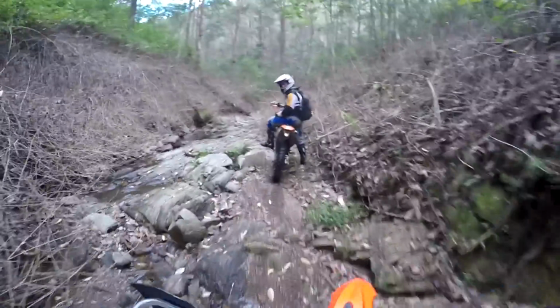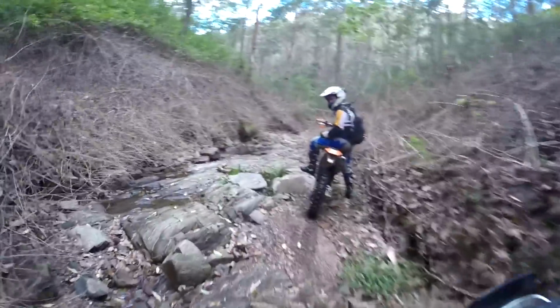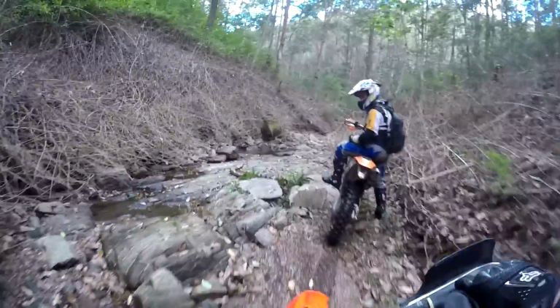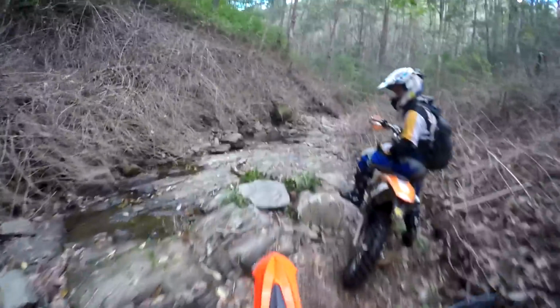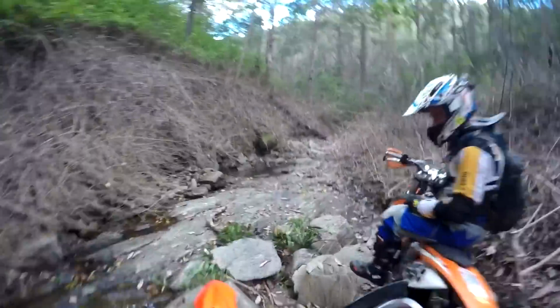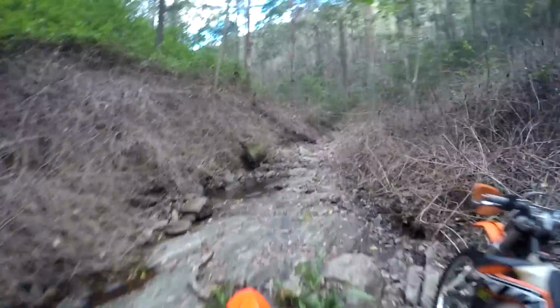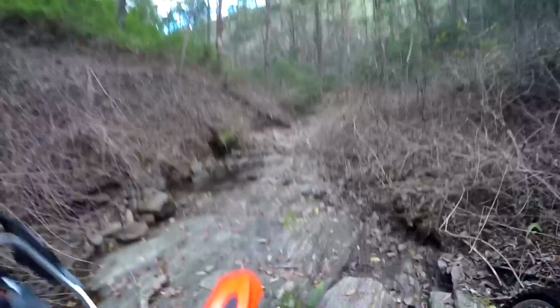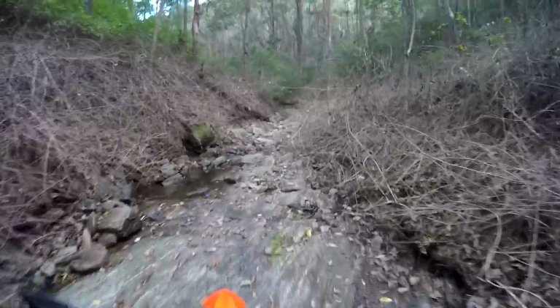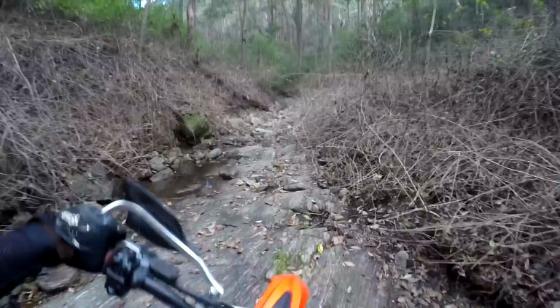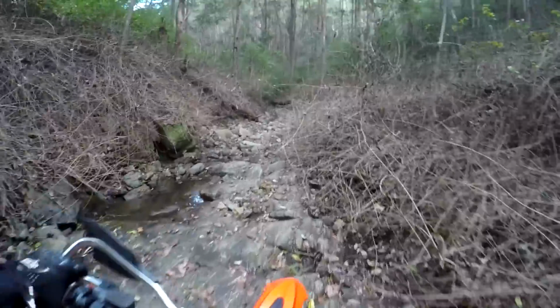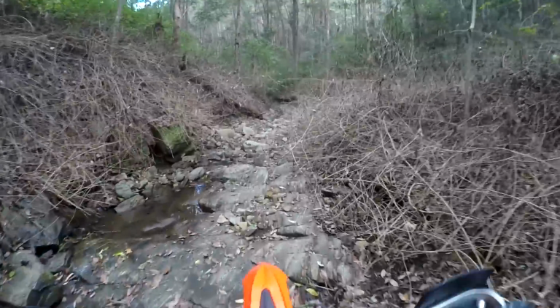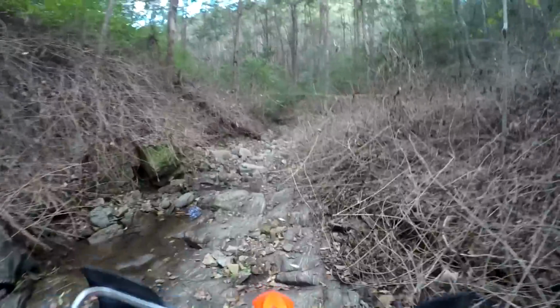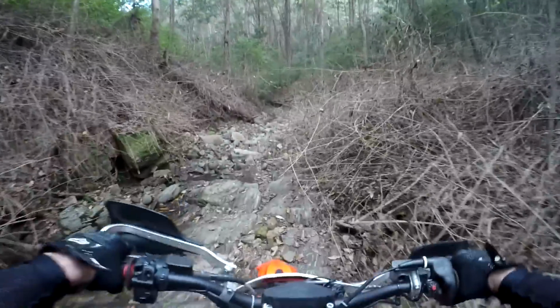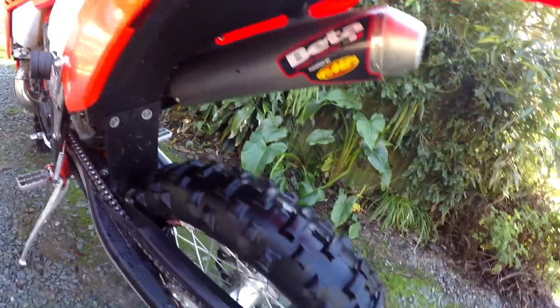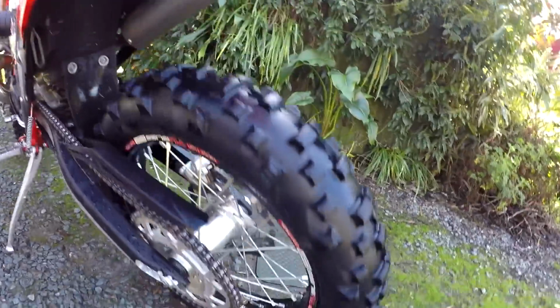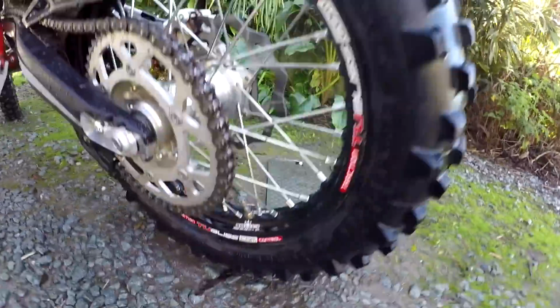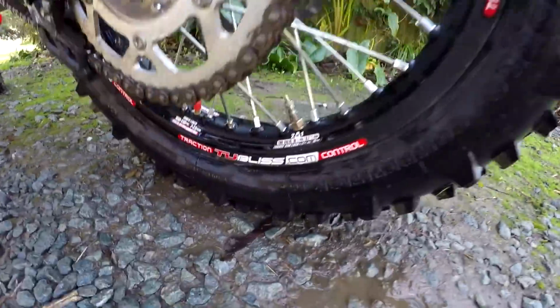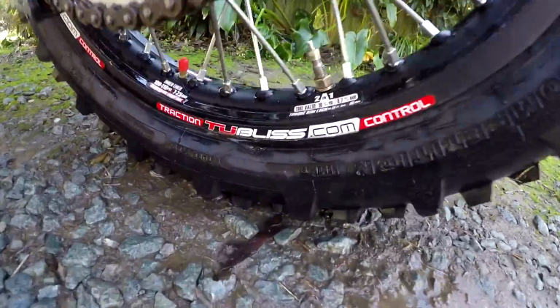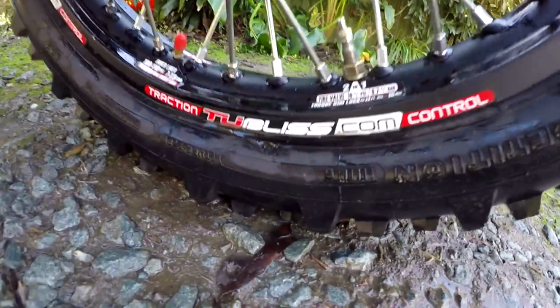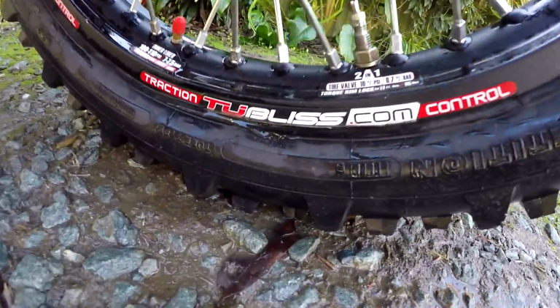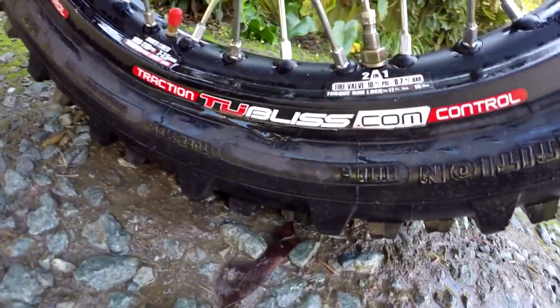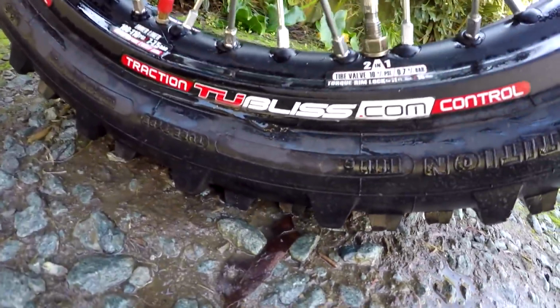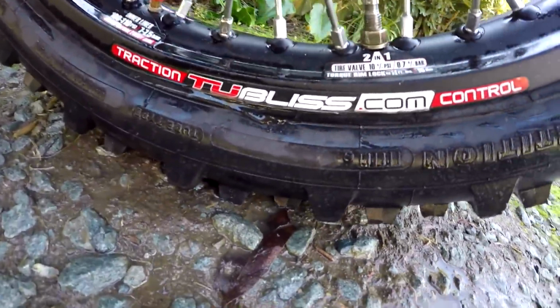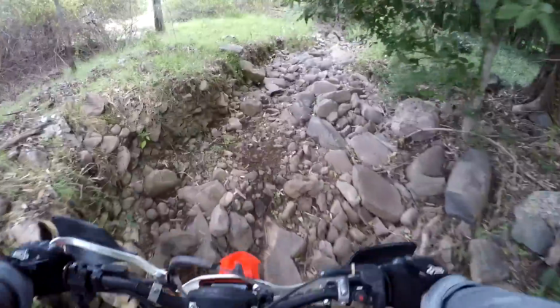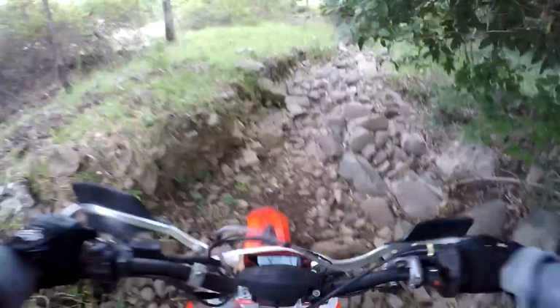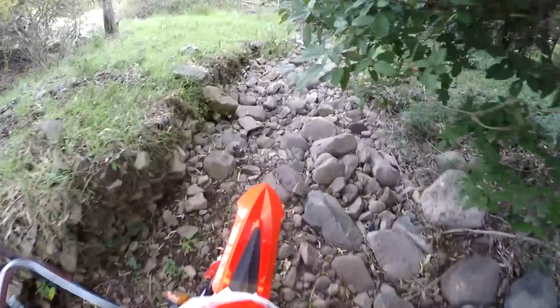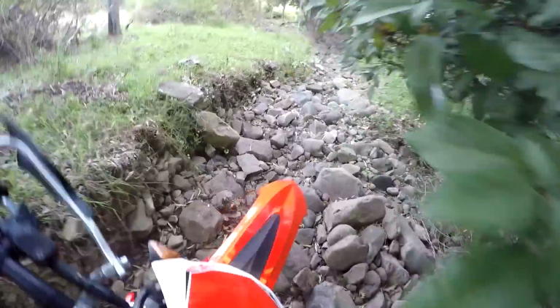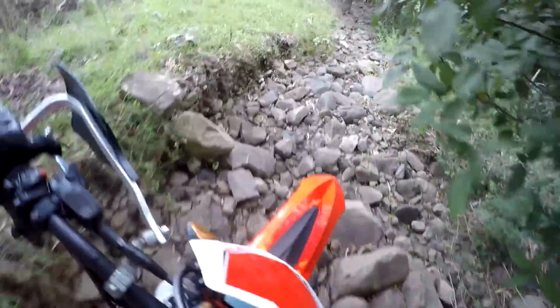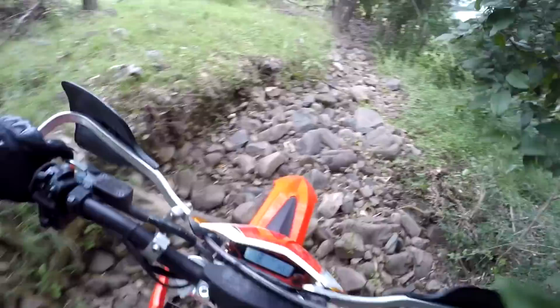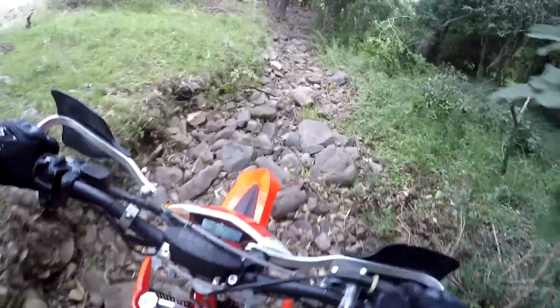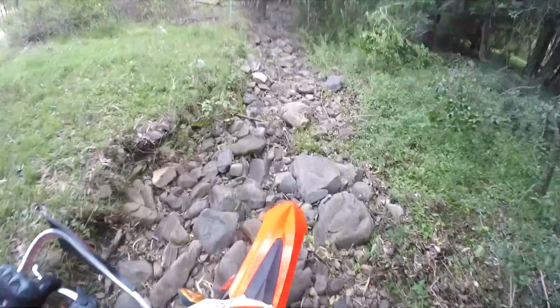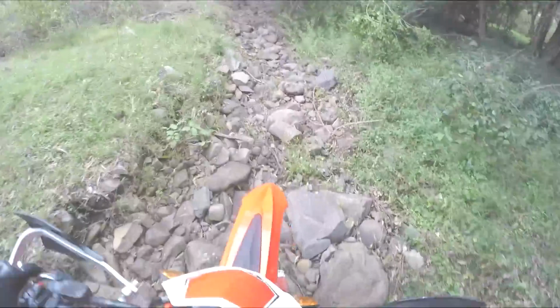Overall, I'd say these are an excellent alternative to tubes or mousses for all but the most hardcore riders or those in serious competition.